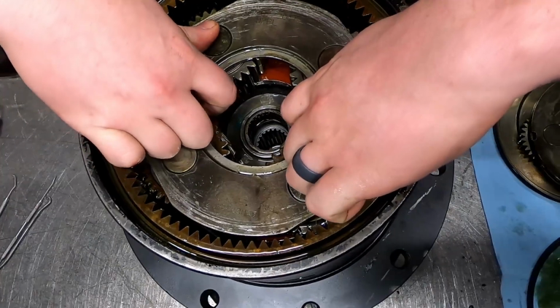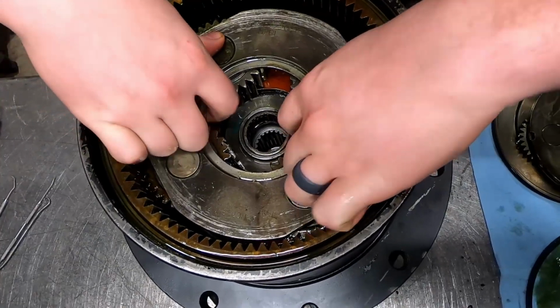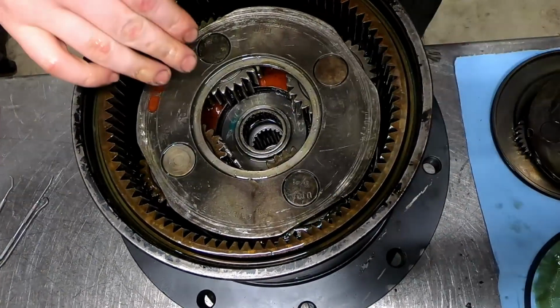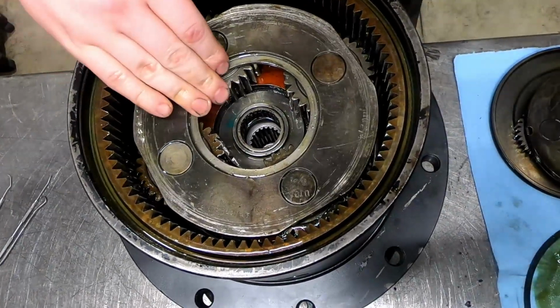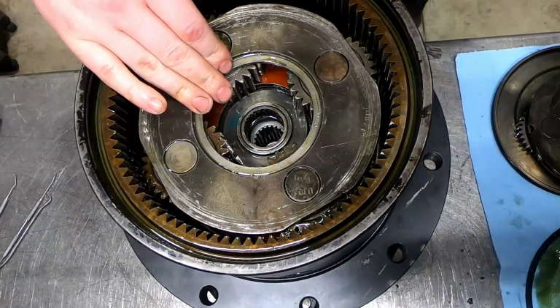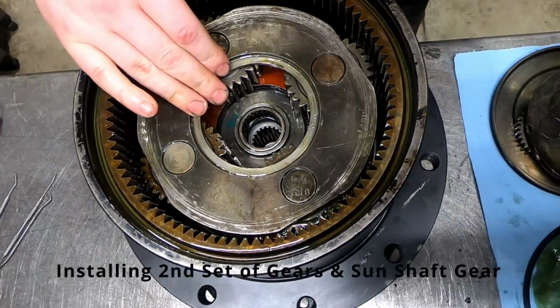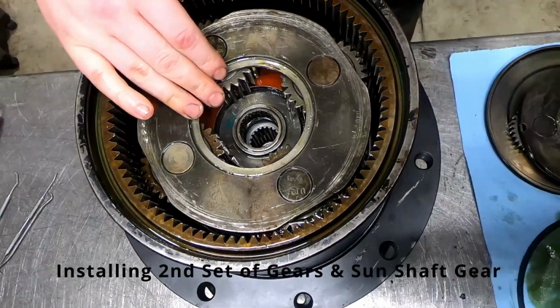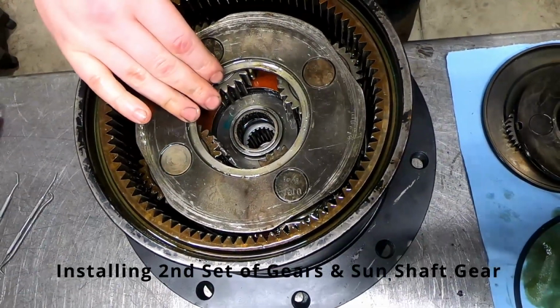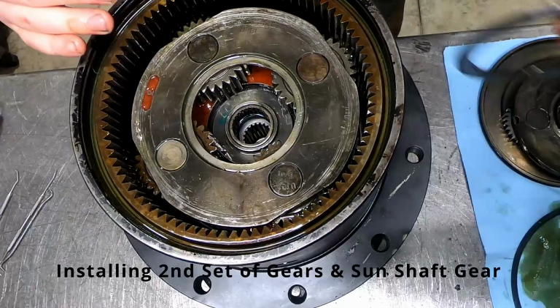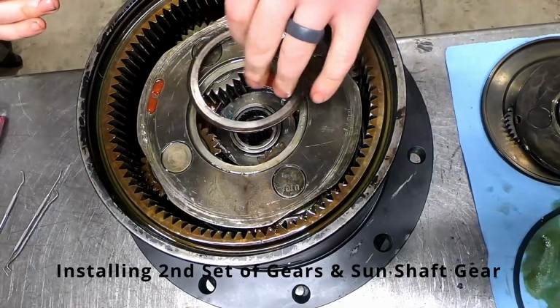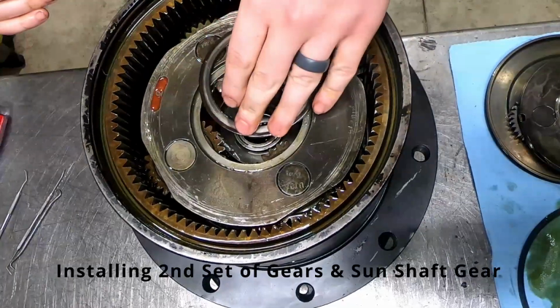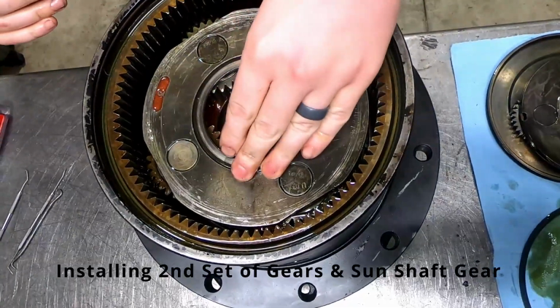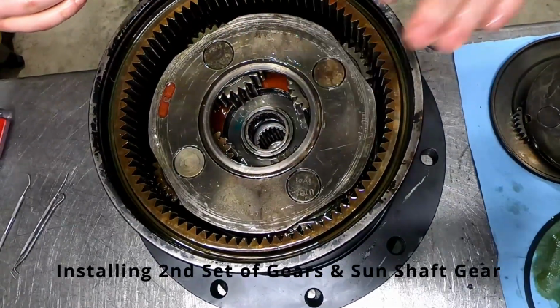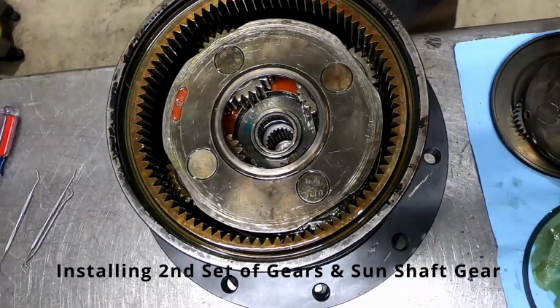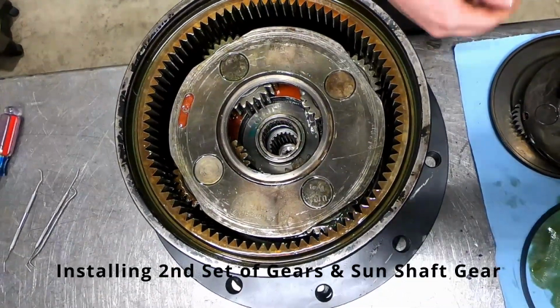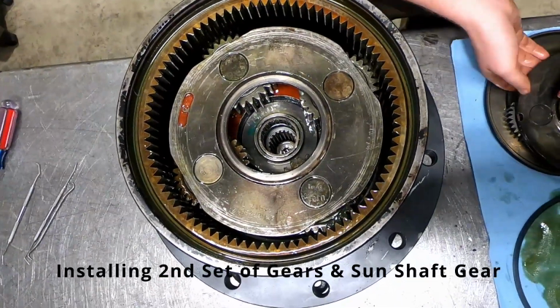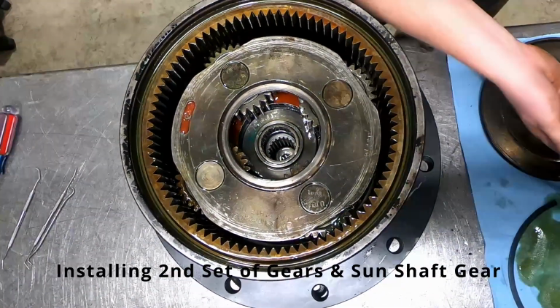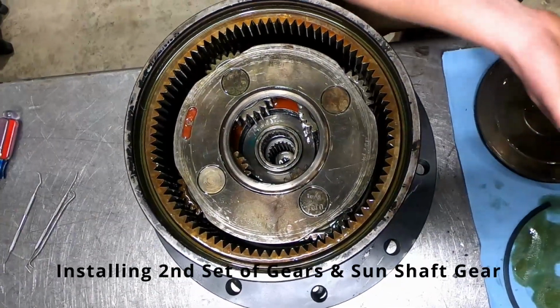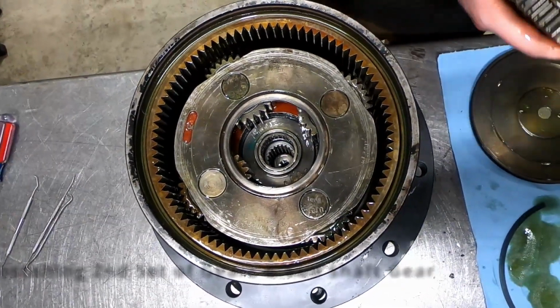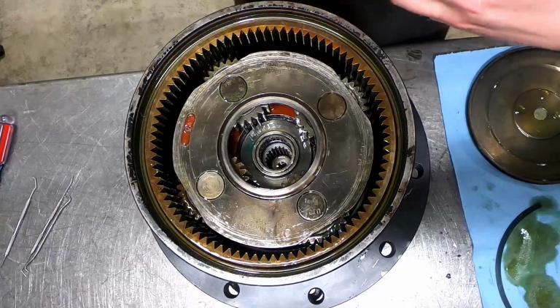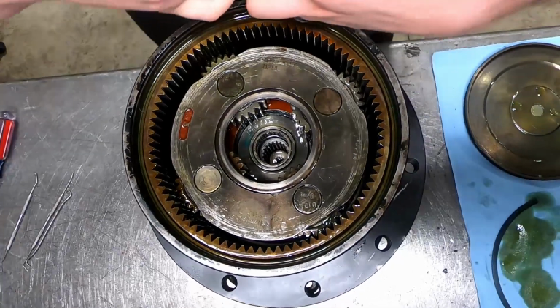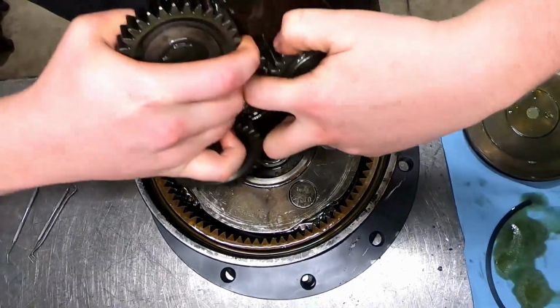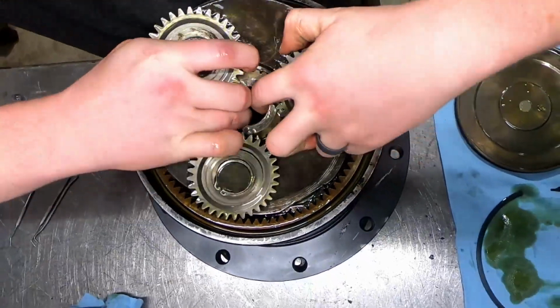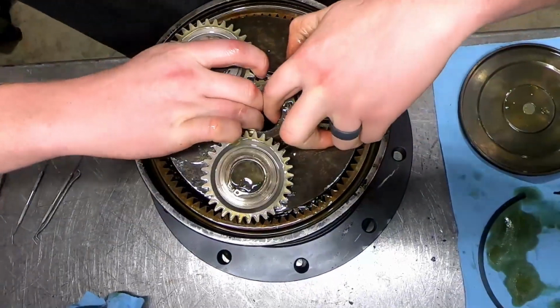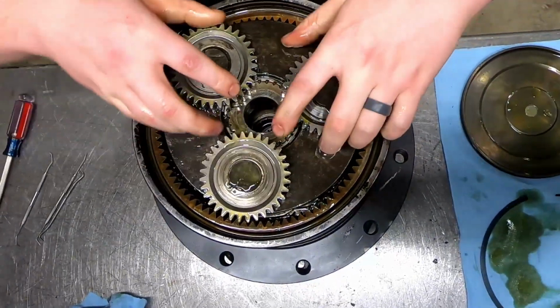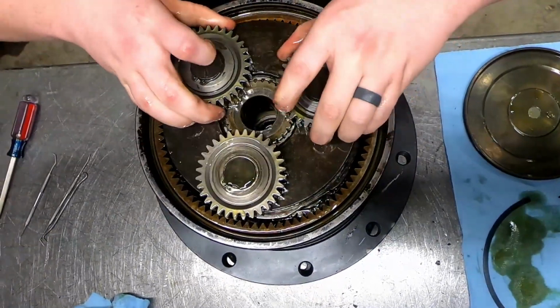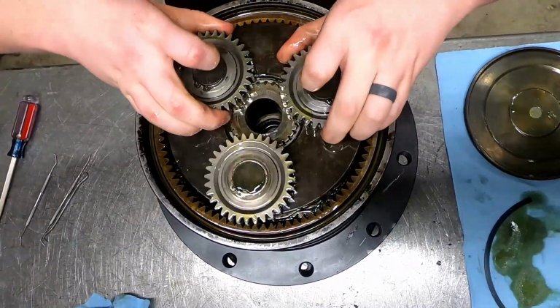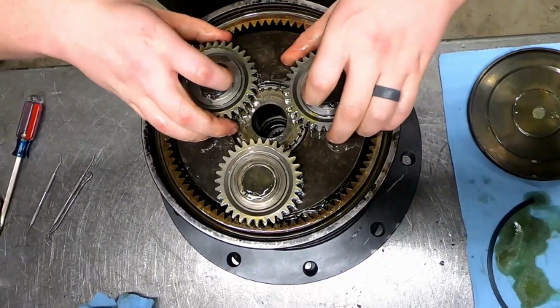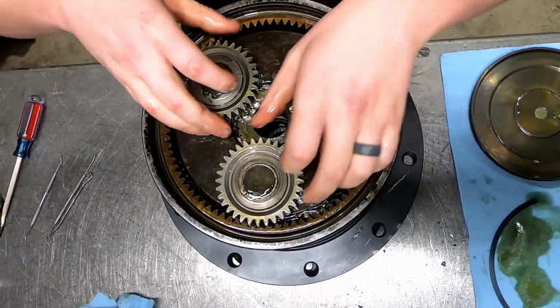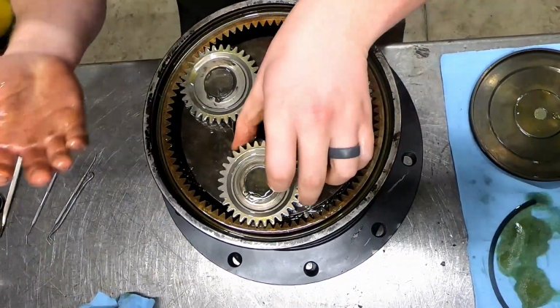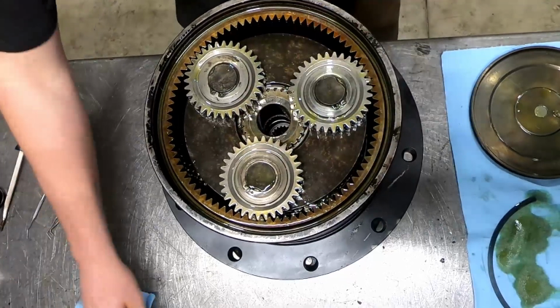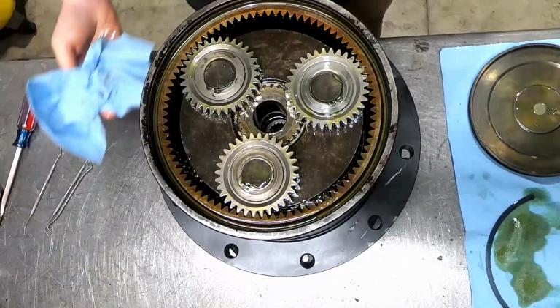We'll get this back in place. Once that's in, don't forget your washer. This next set of gears goes in pretty easy — you just drop it right in. A little easier to put in when they're not covered in oil.